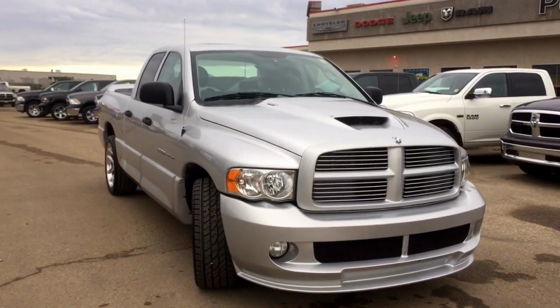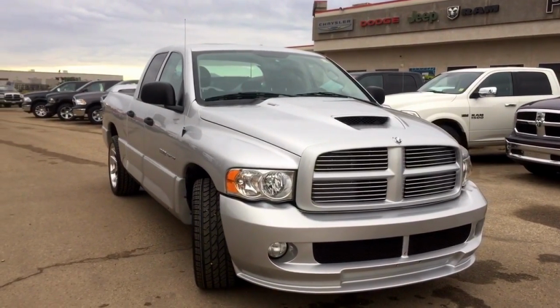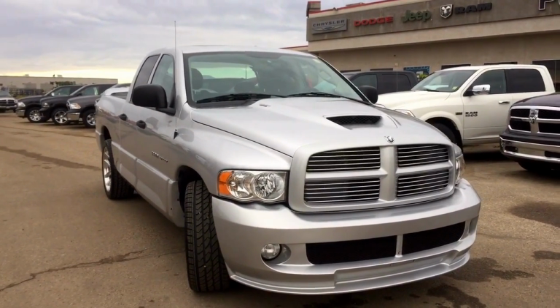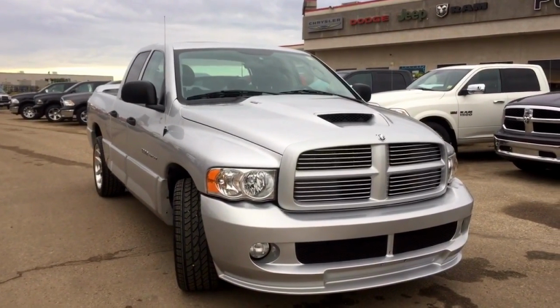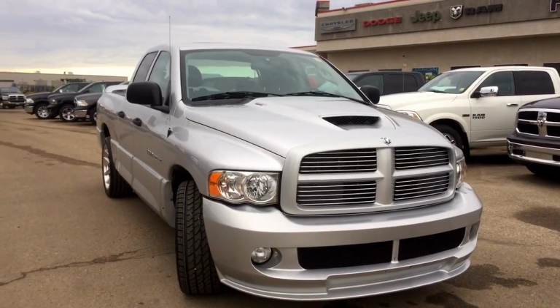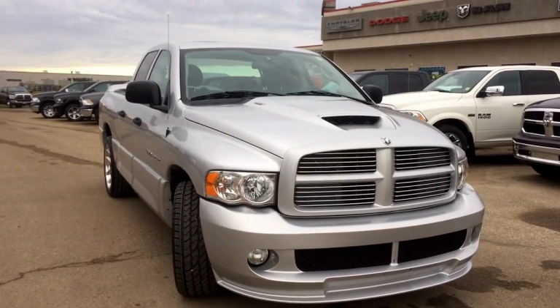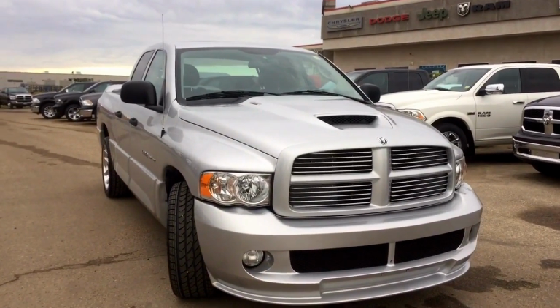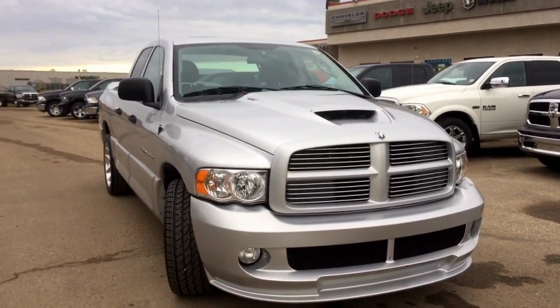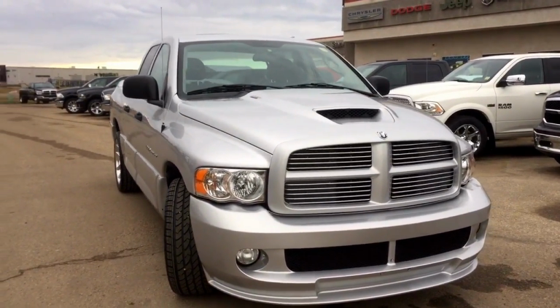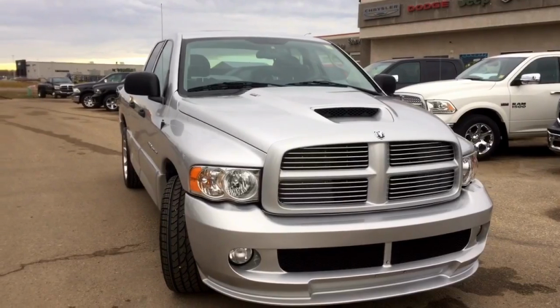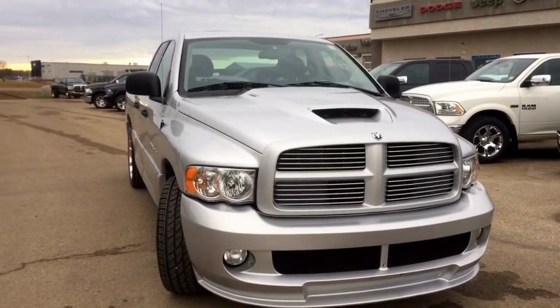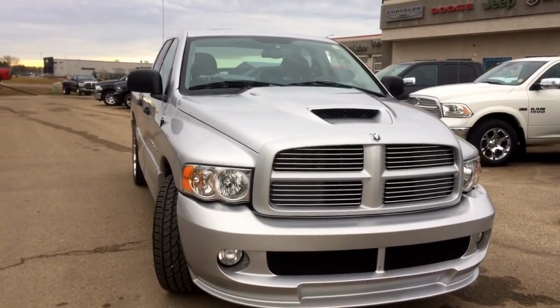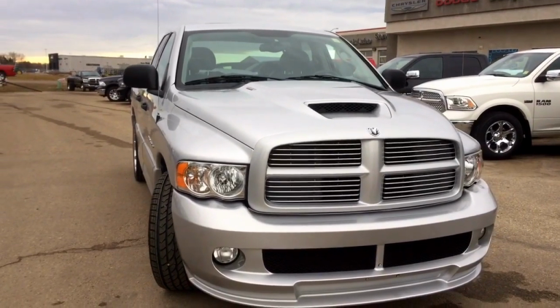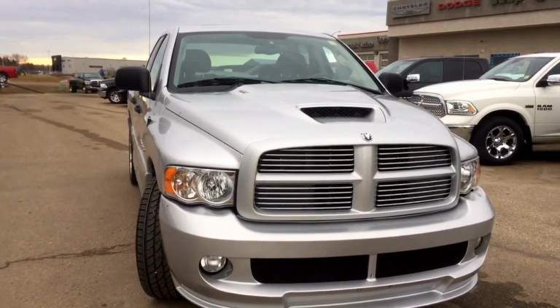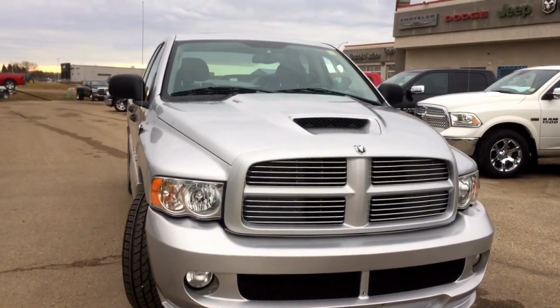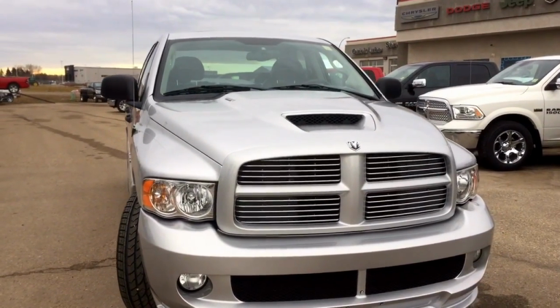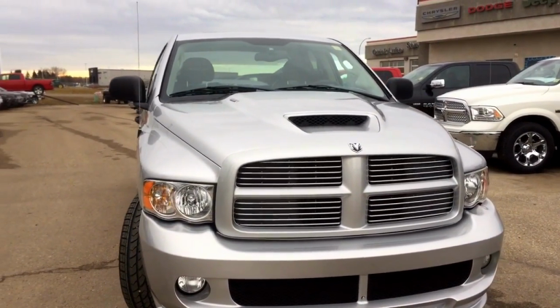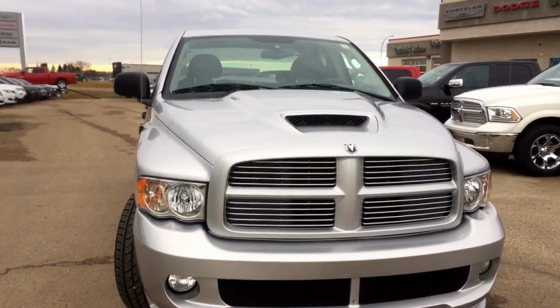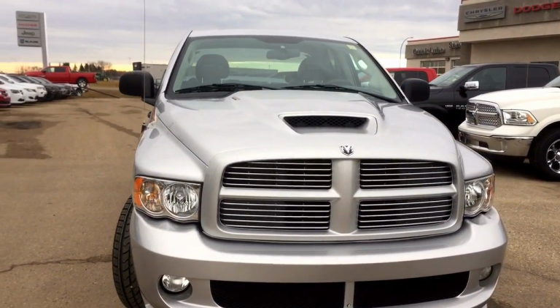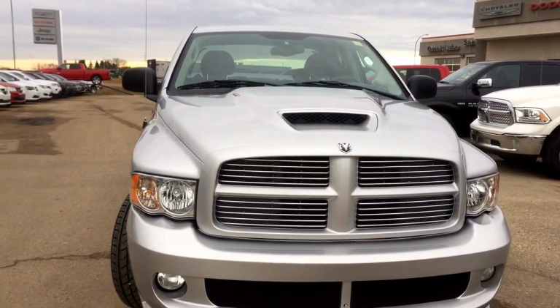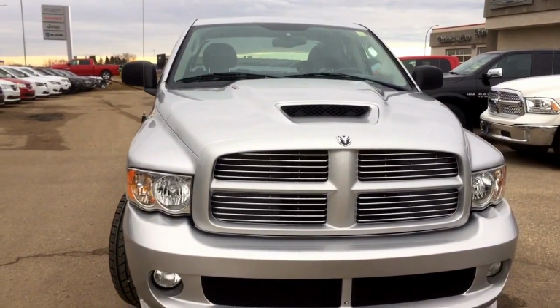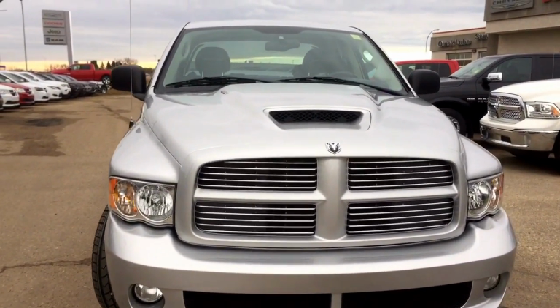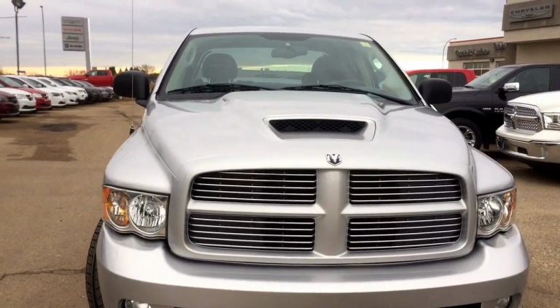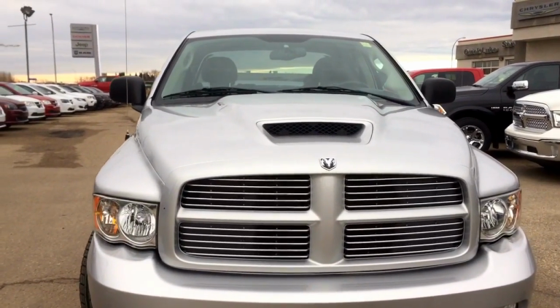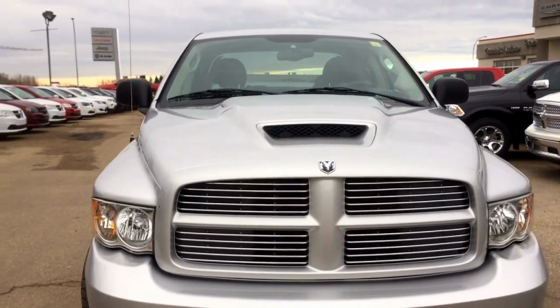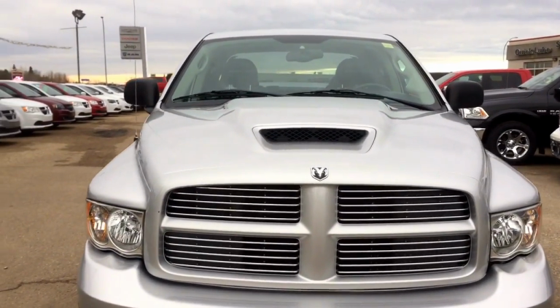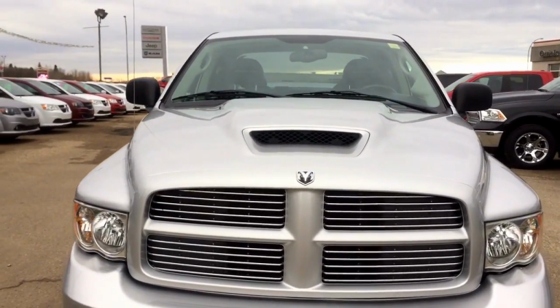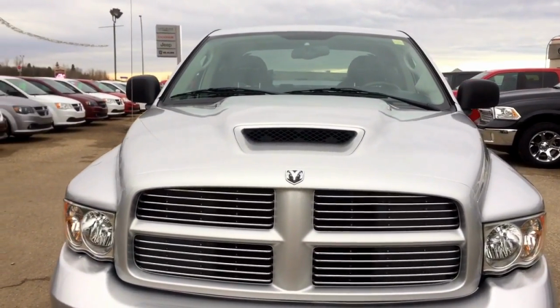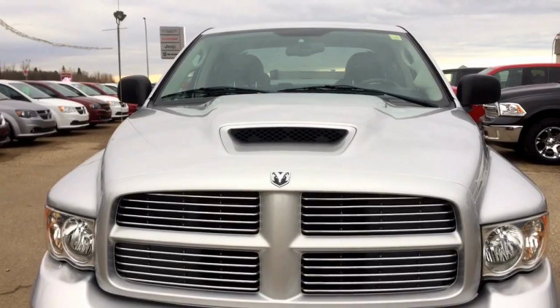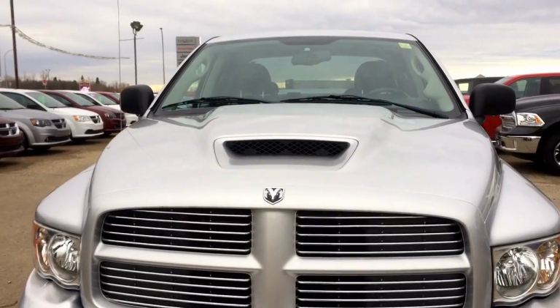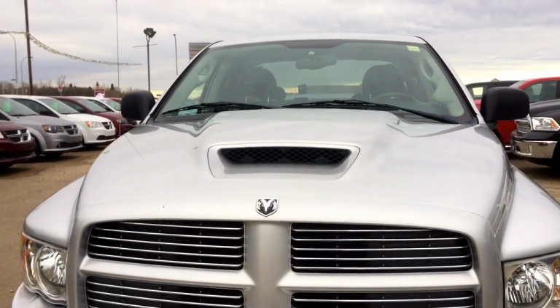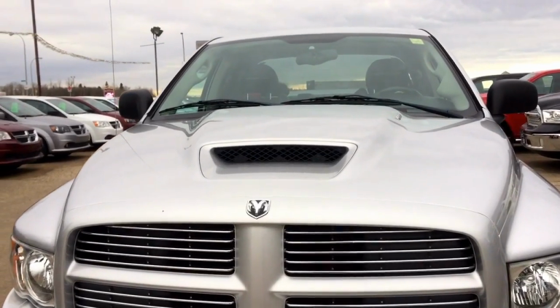It is a rear-wheel drive truck and it is a quad cab. Under the hood it has an 8.3 liter V10 Viper engine with a 4-speed automatic transmission.